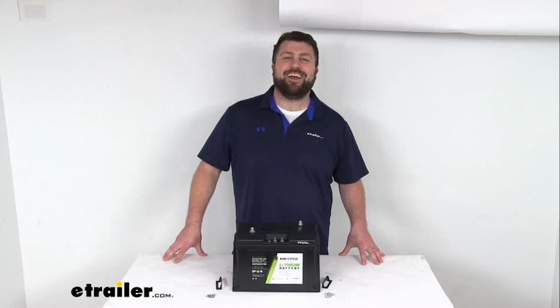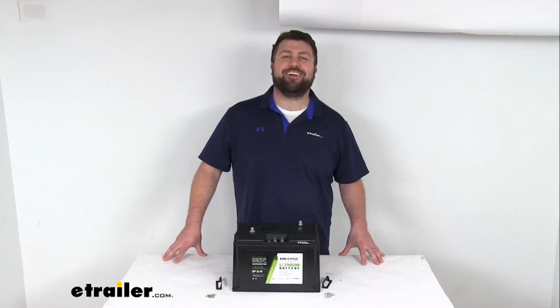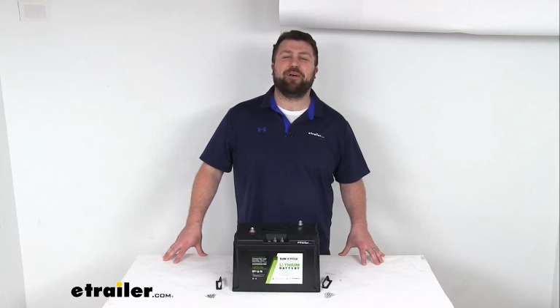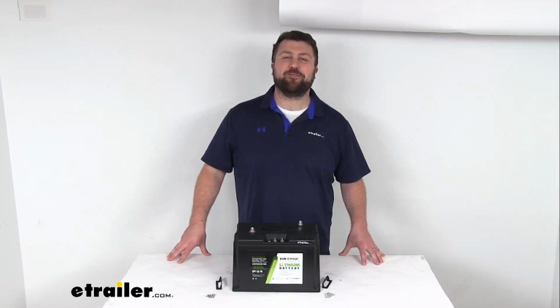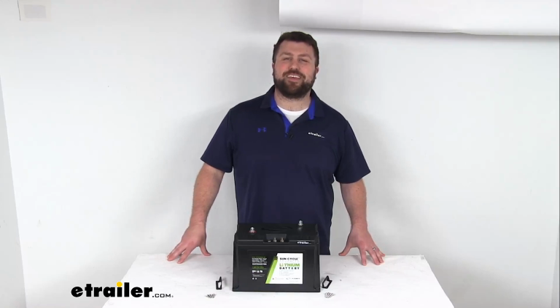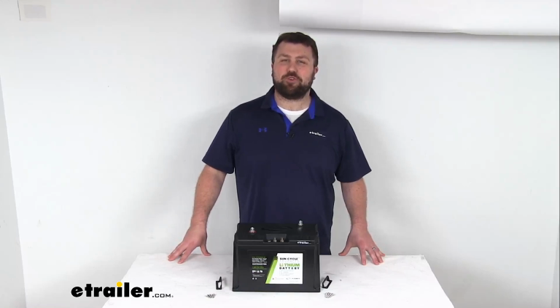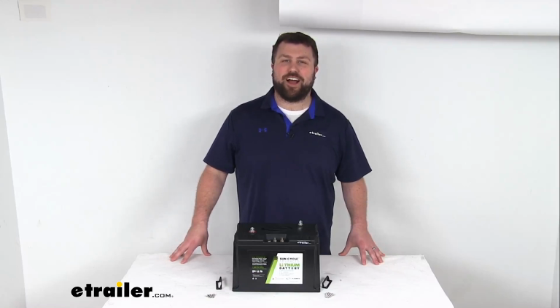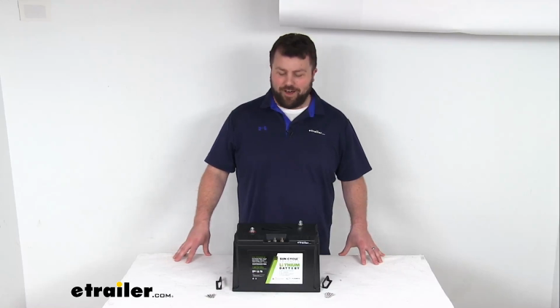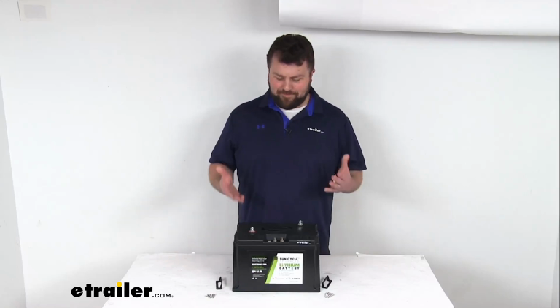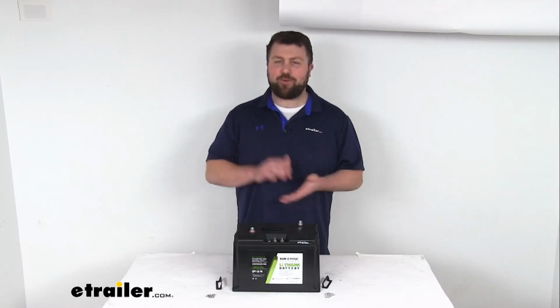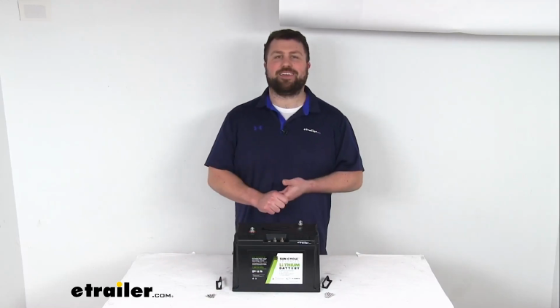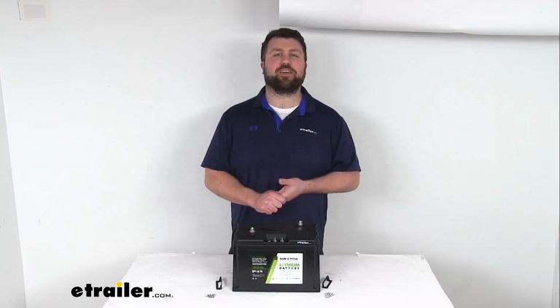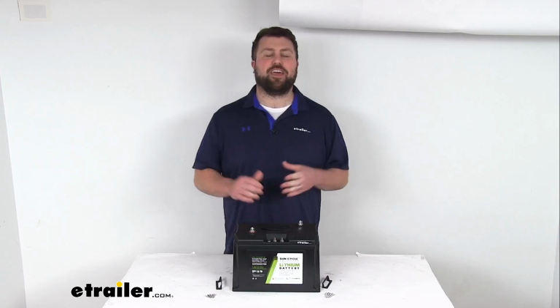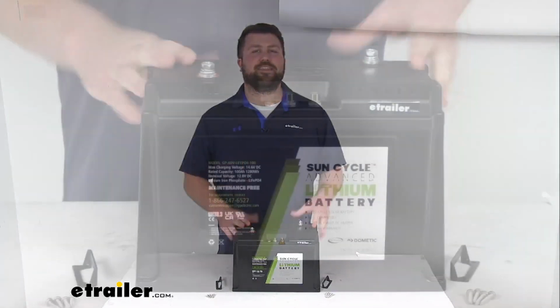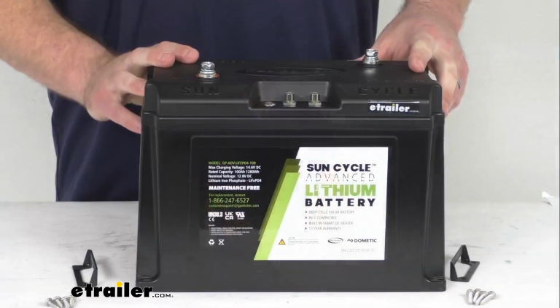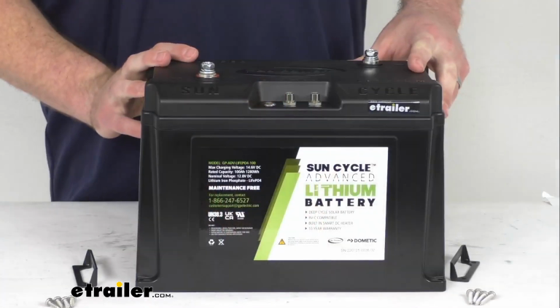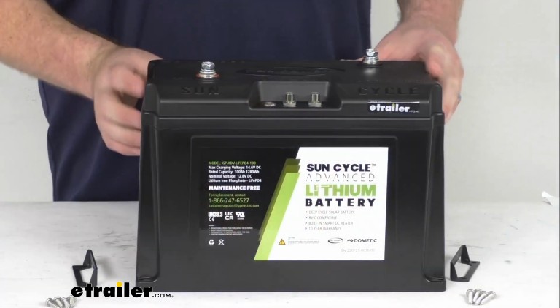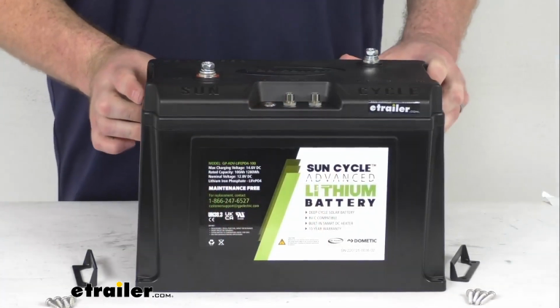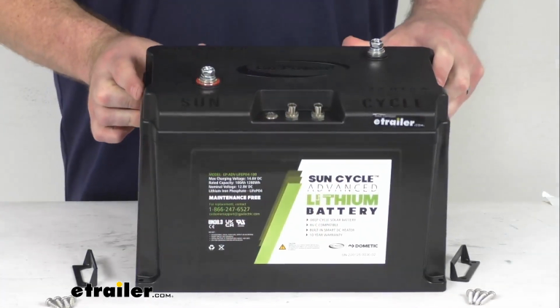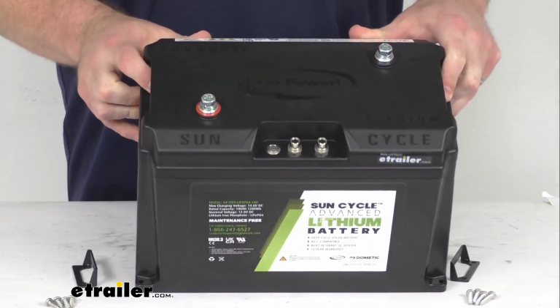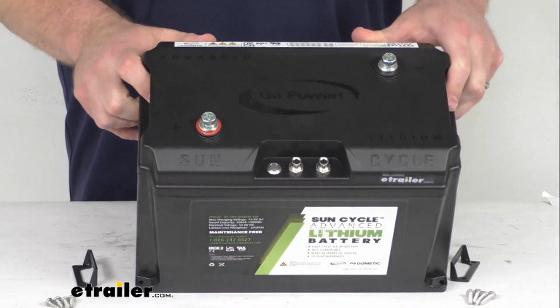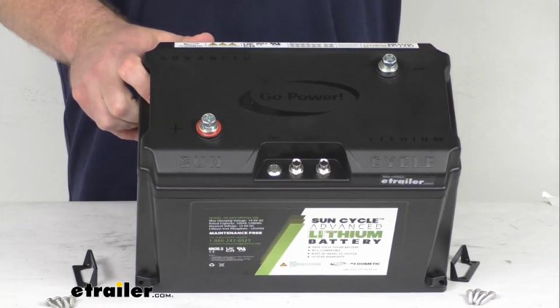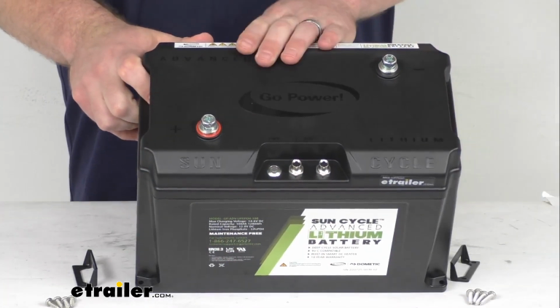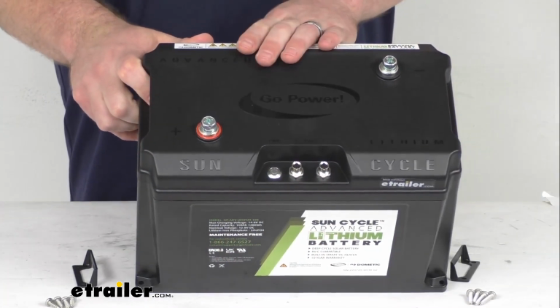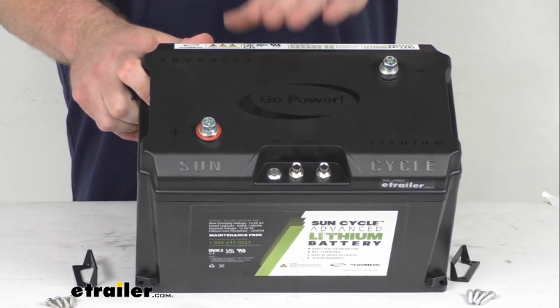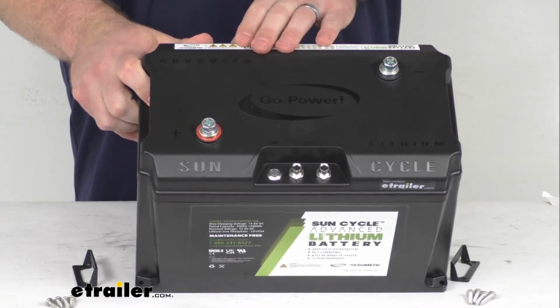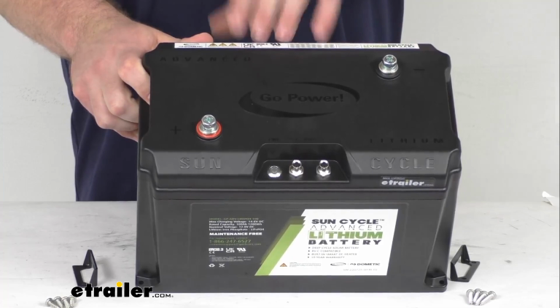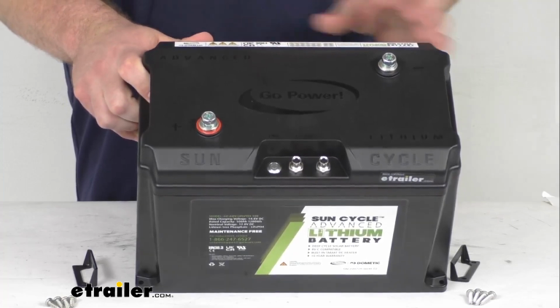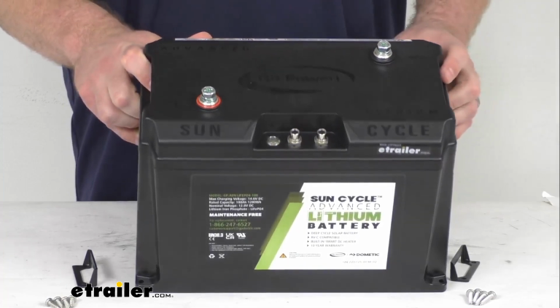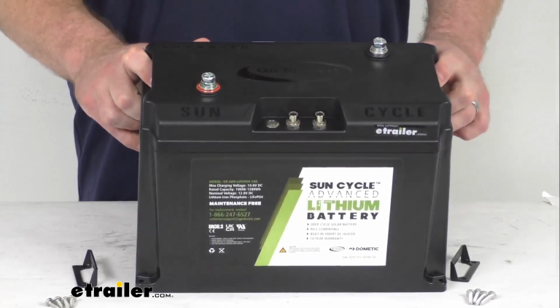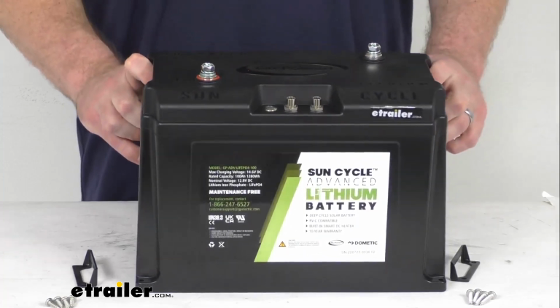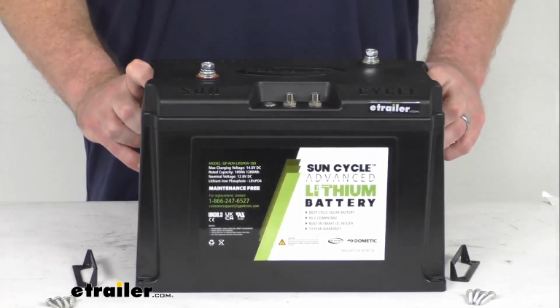Hi there, I'm Michael with eTrailer.com. Today we're going to take a quick look at this GoPower SunCycle Lithium Group 24 12 Volt 100 Amp Hour RV Battery.